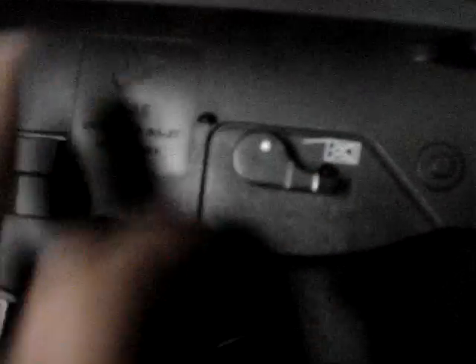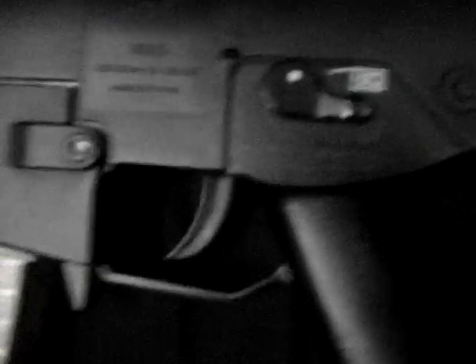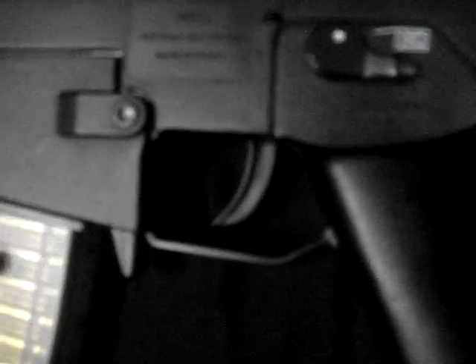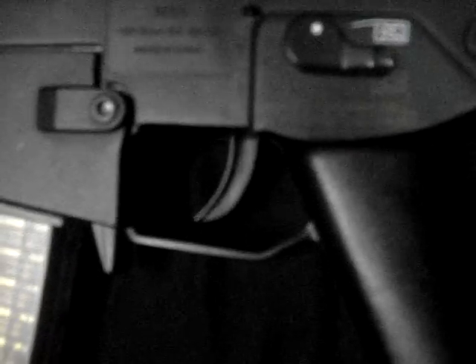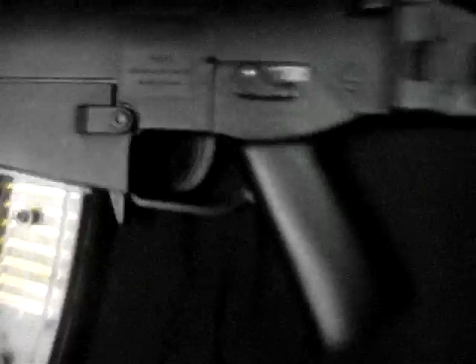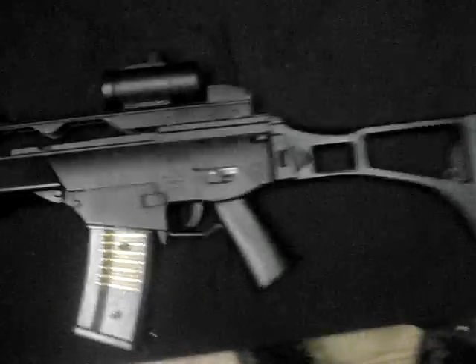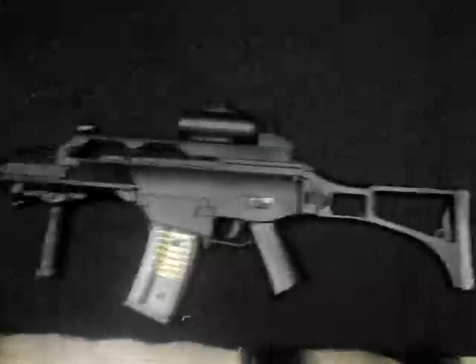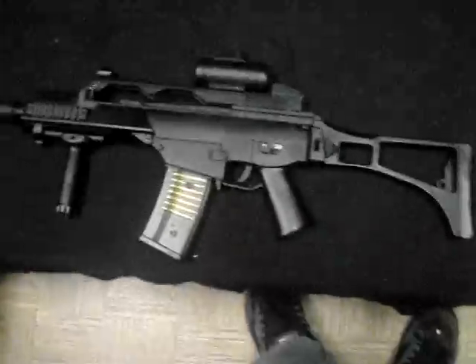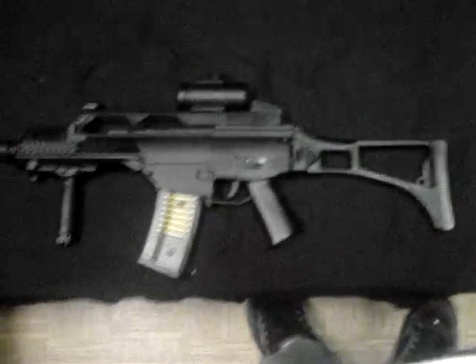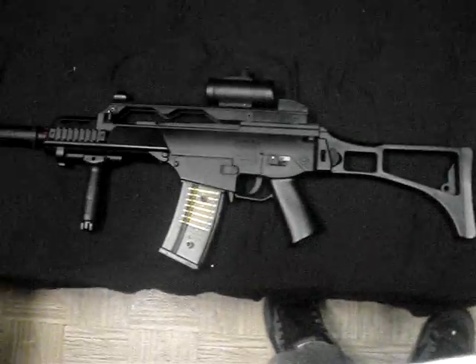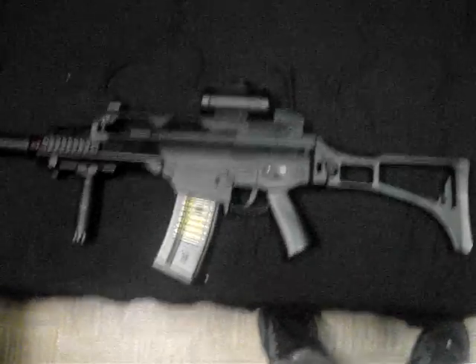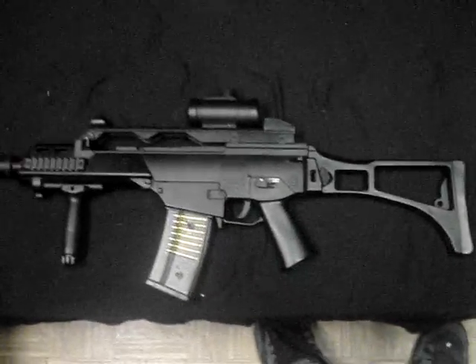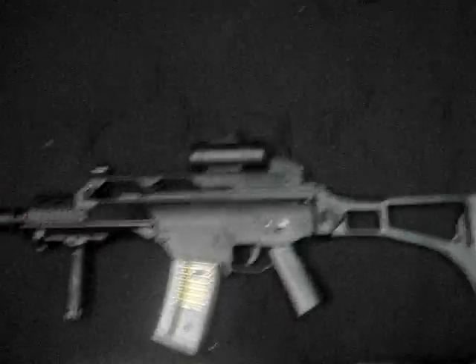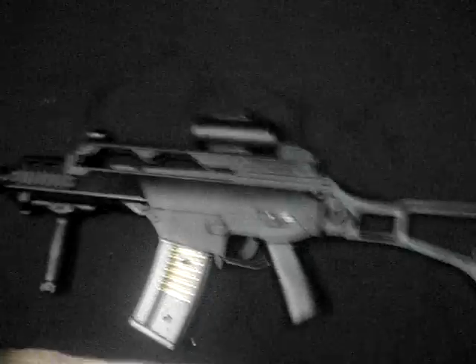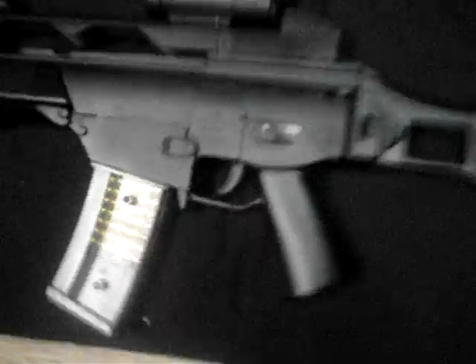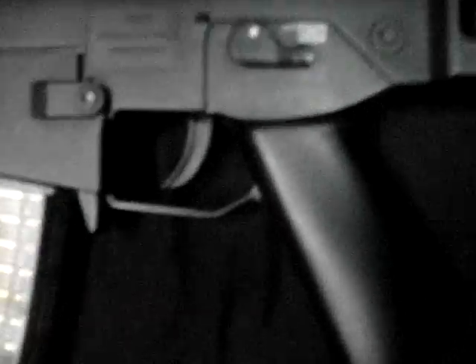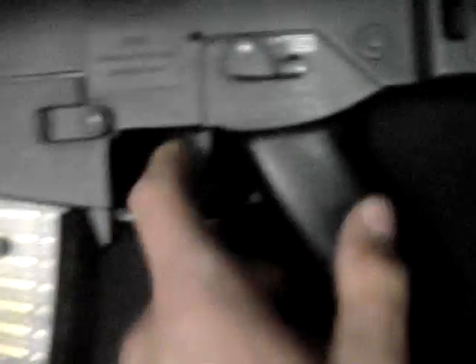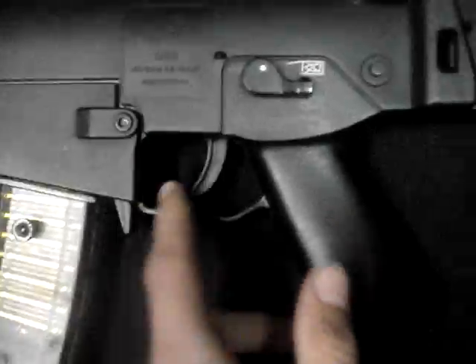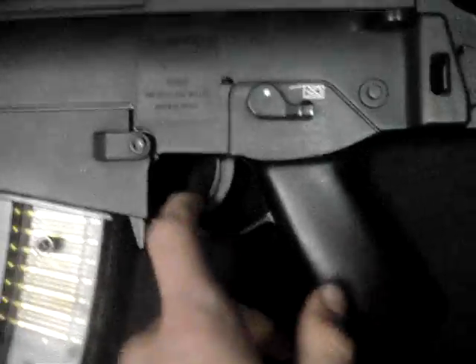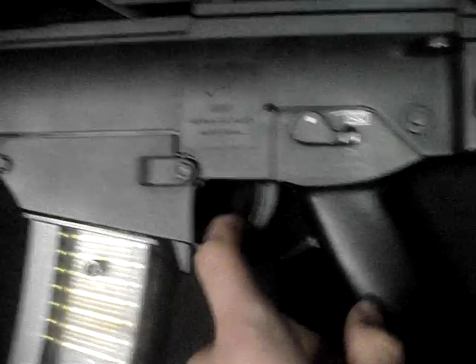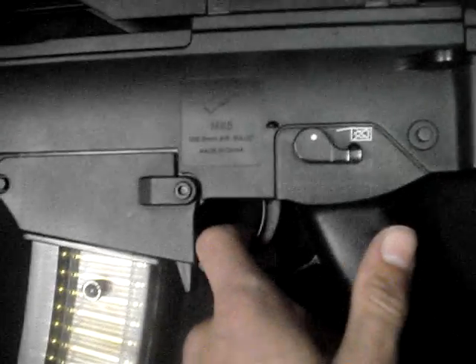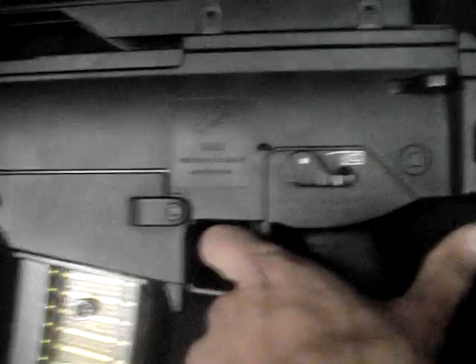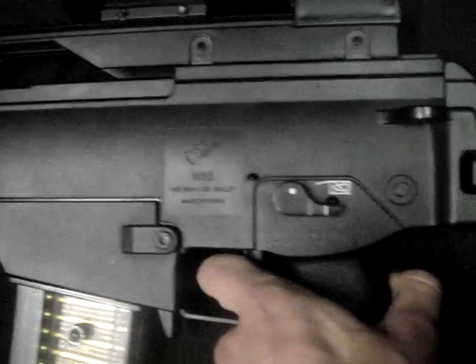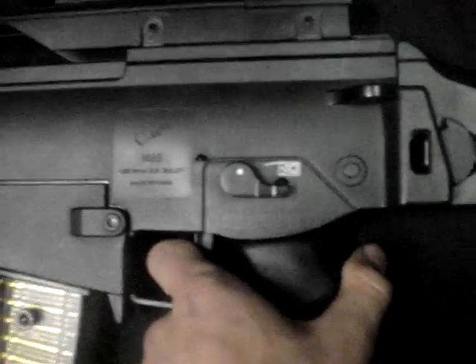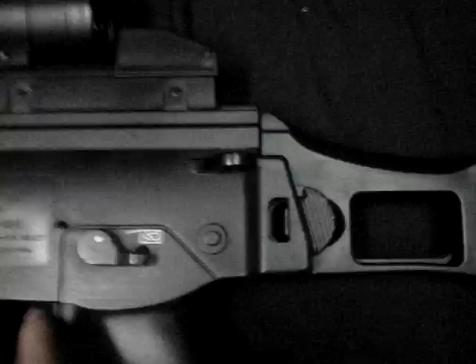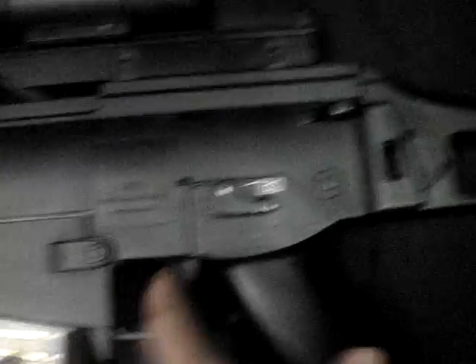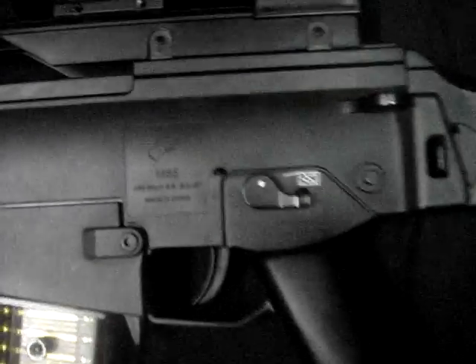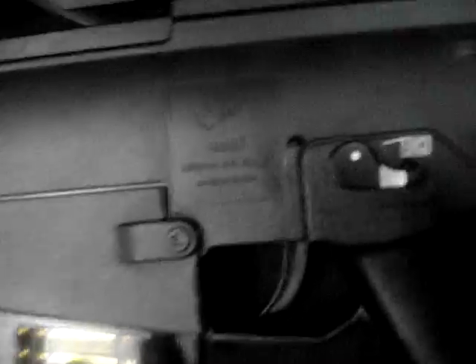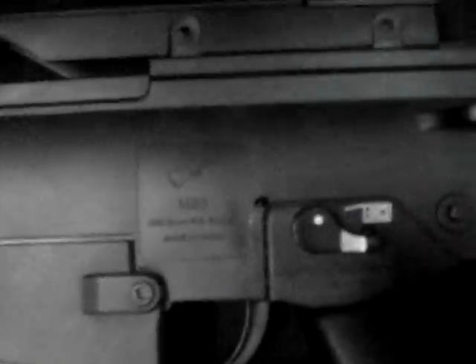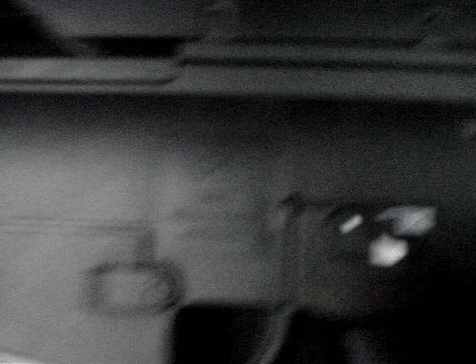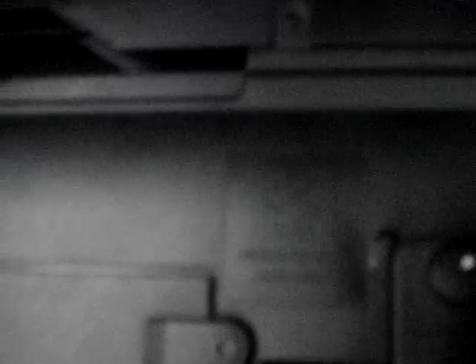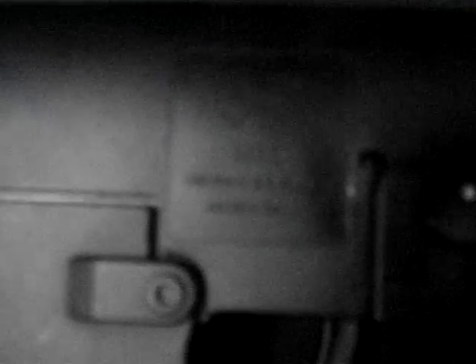The trigger — everything's plastic on this gun, nothing's really metal. But the trigger doesn't really have much of a delay. It has a little bit of a delay, but I'm not really bothered with it. I usually have it on auto.